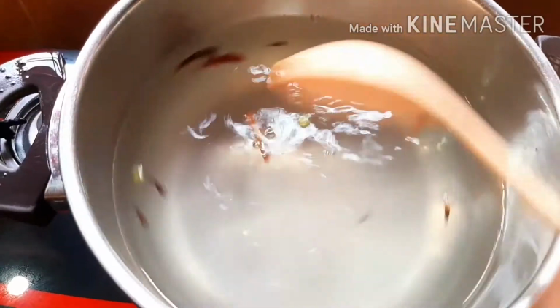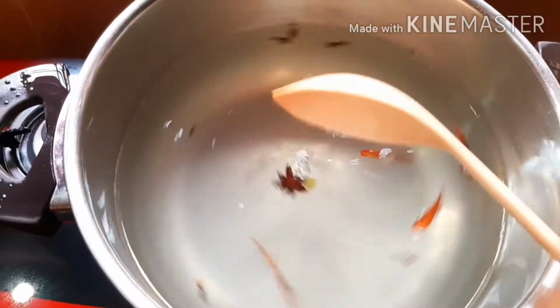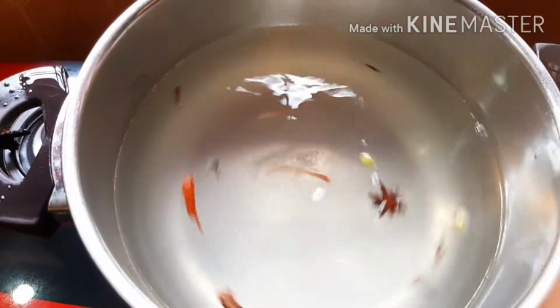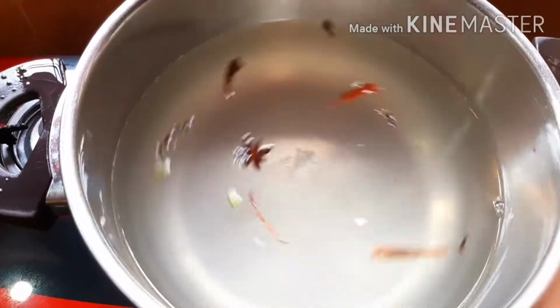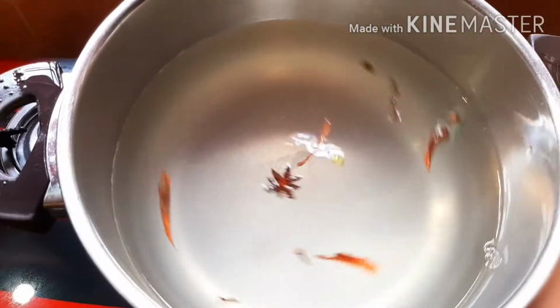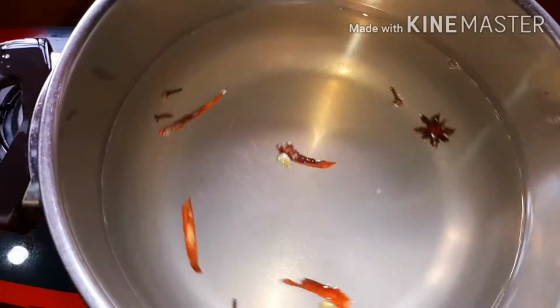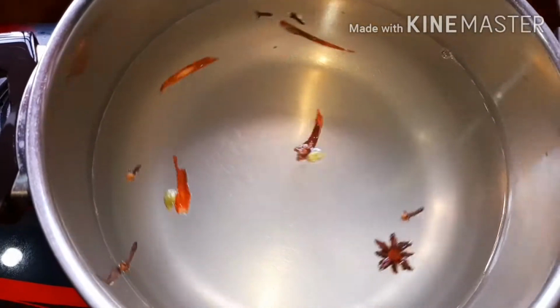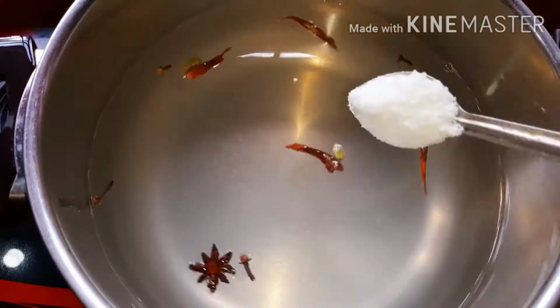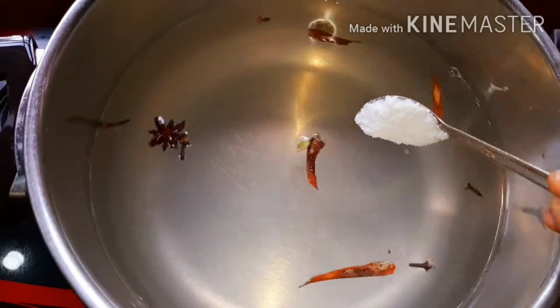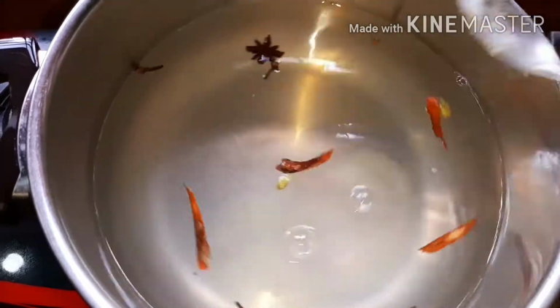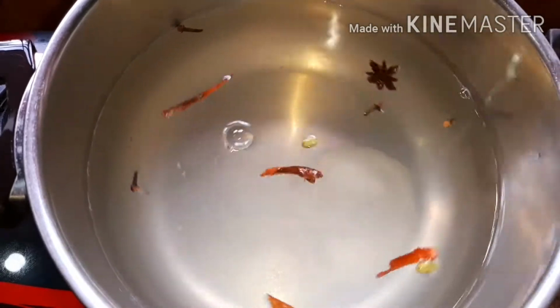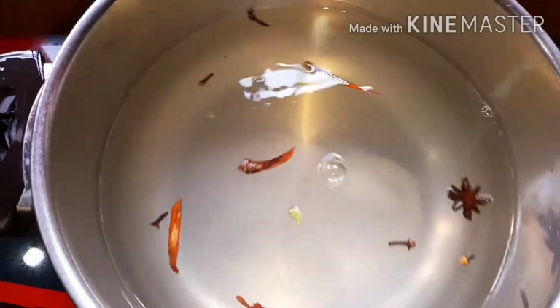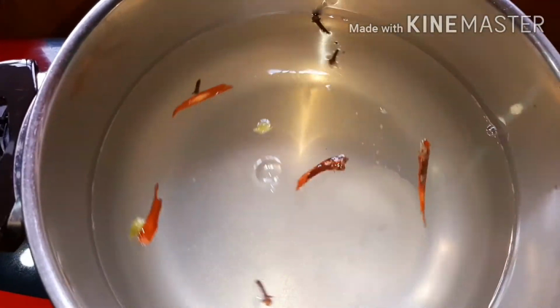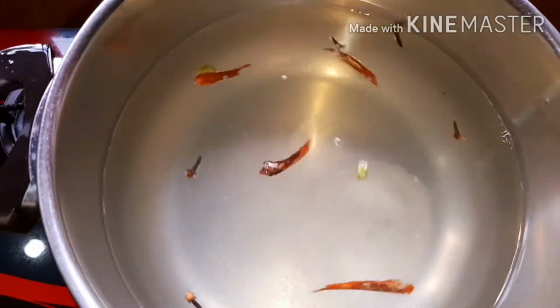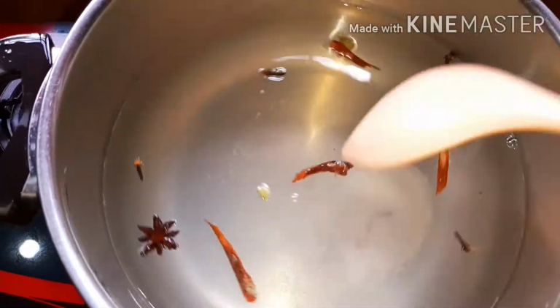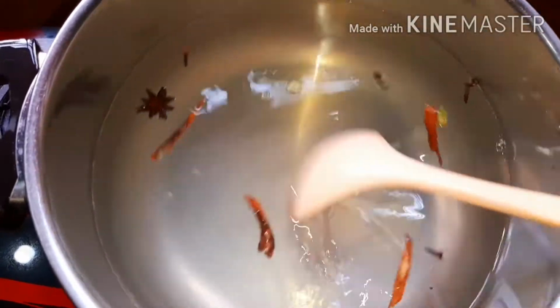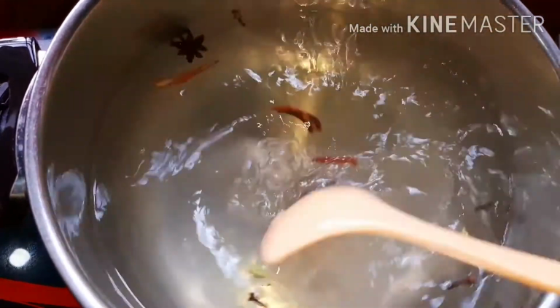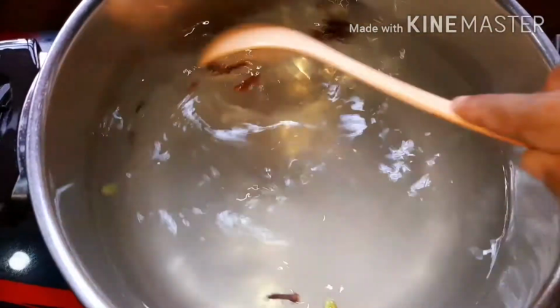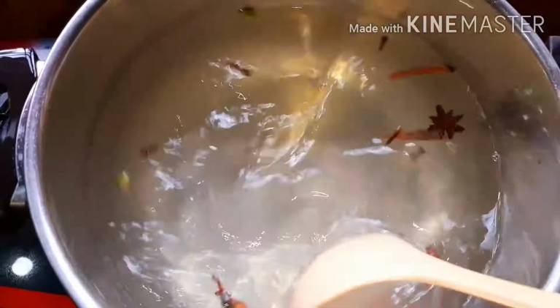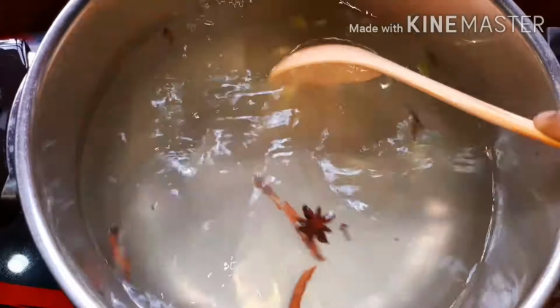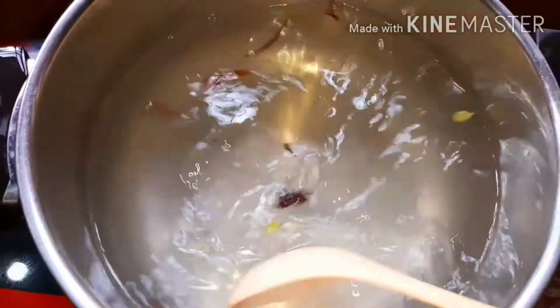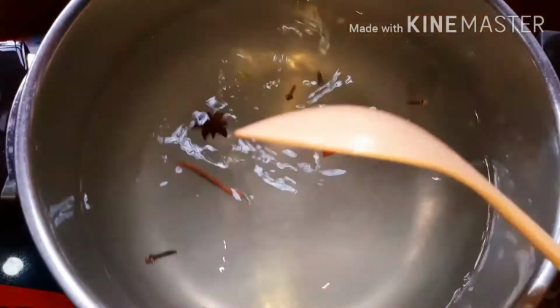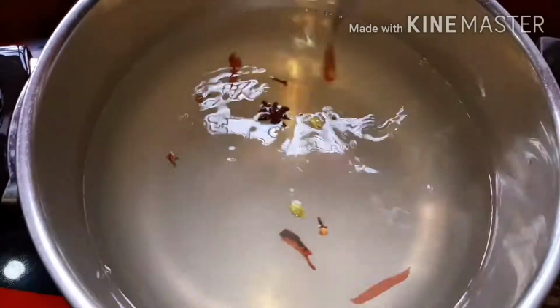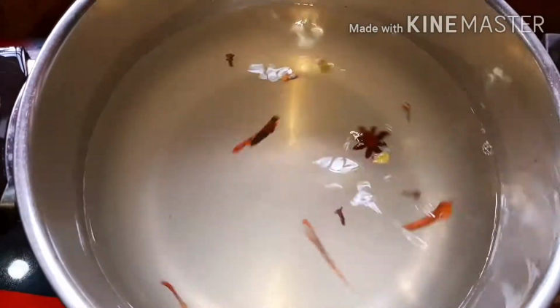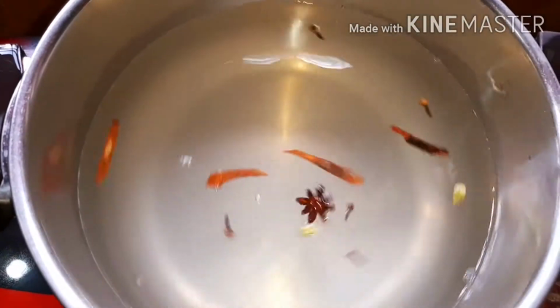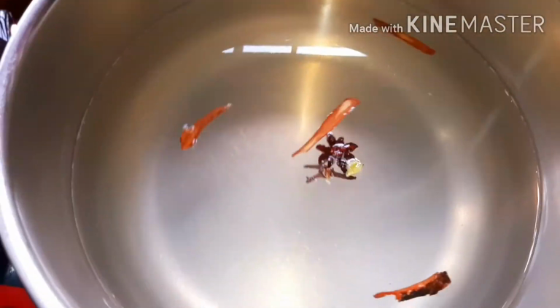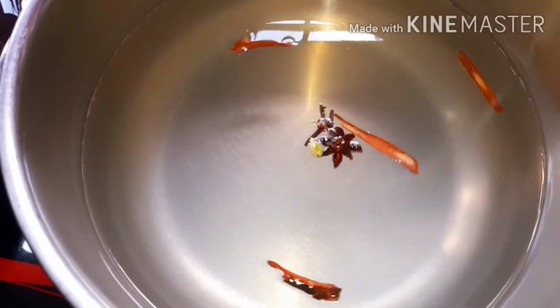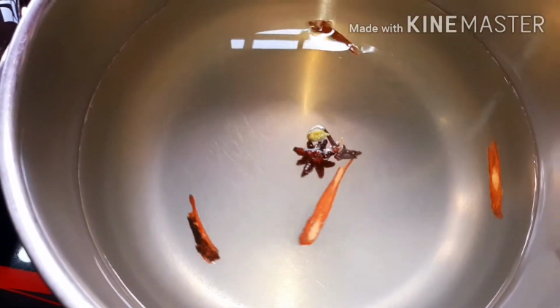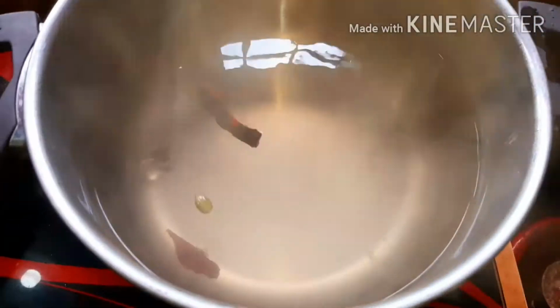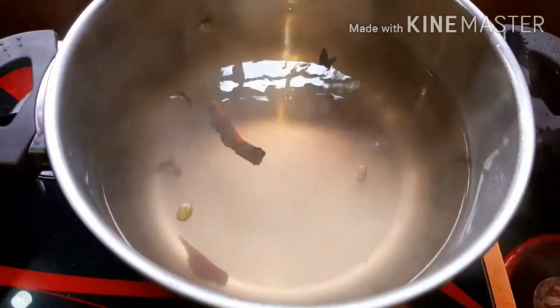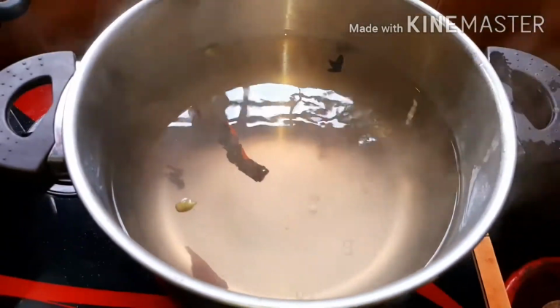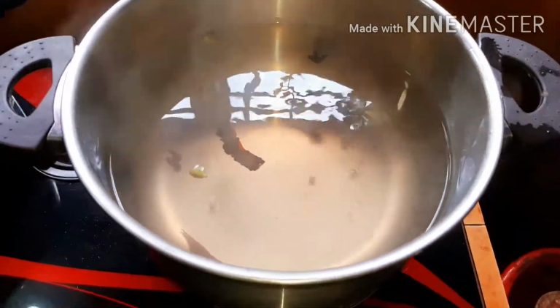Add a little bit of garlic and then add some garlic in it, and we will mix it.